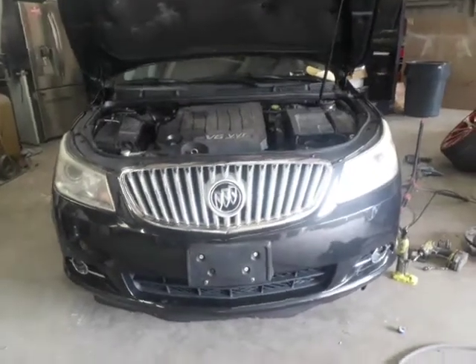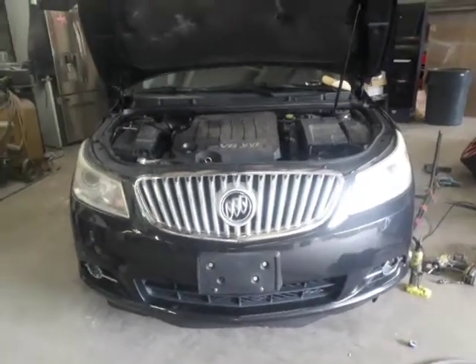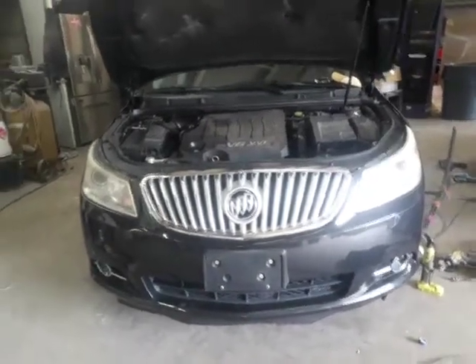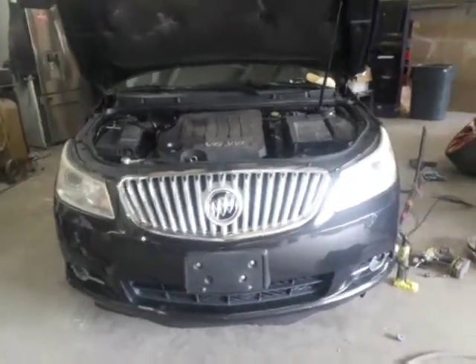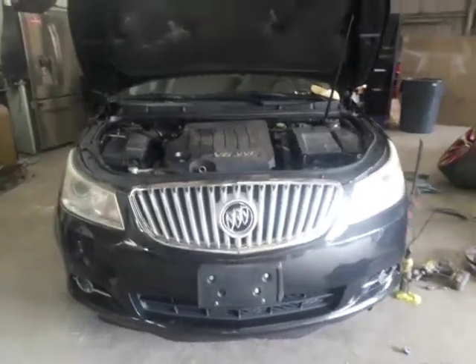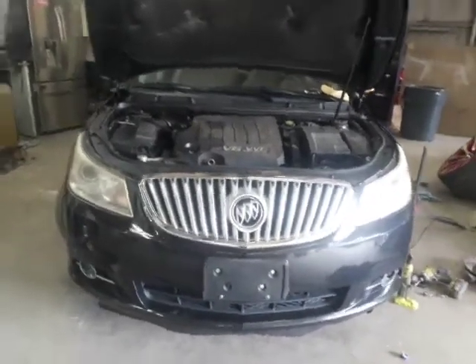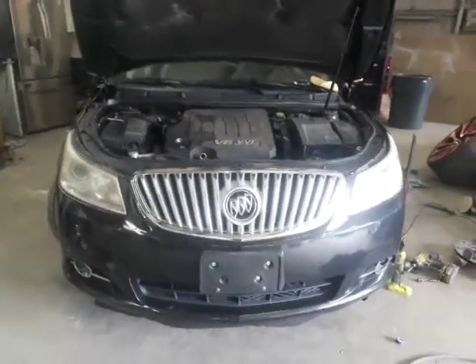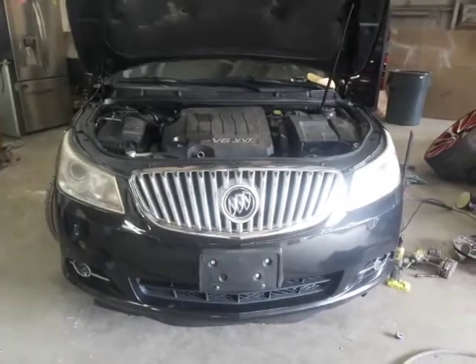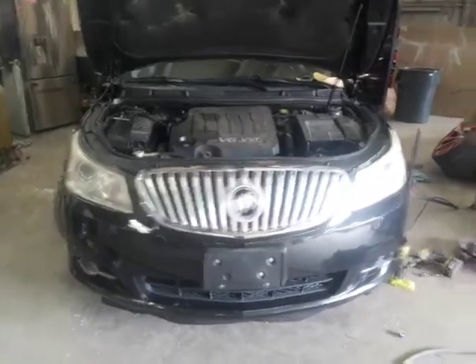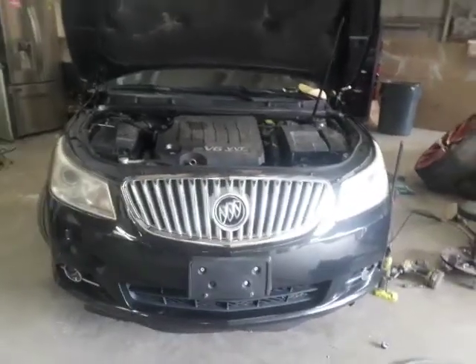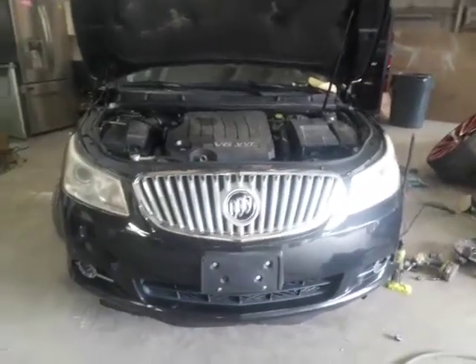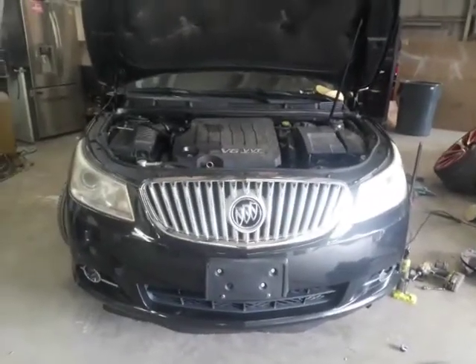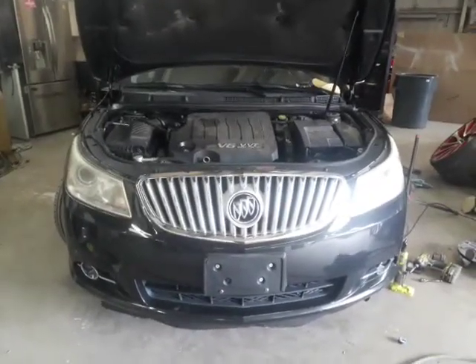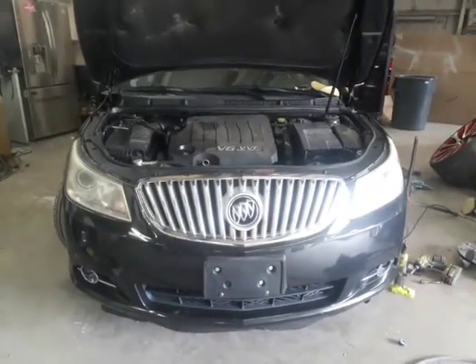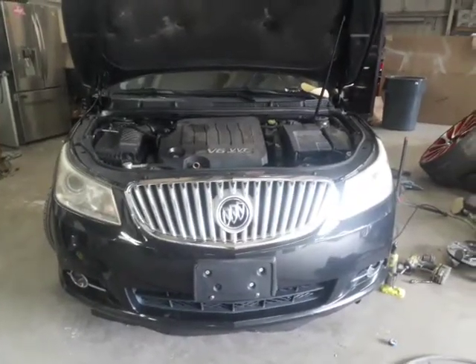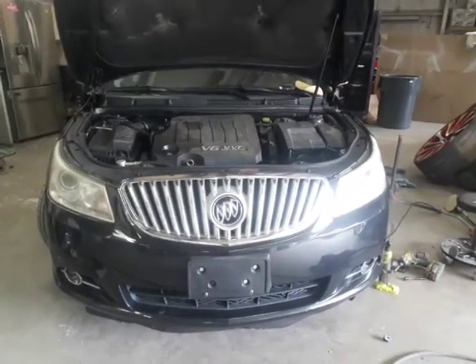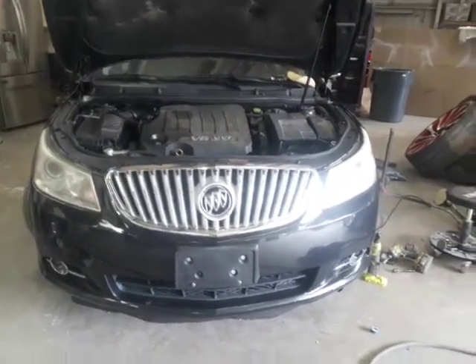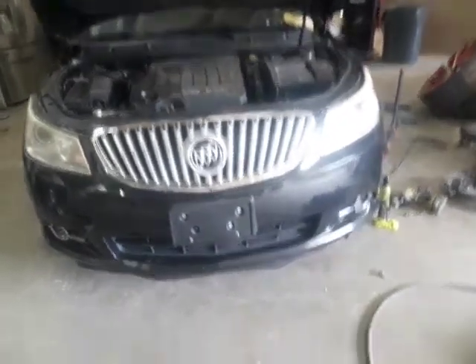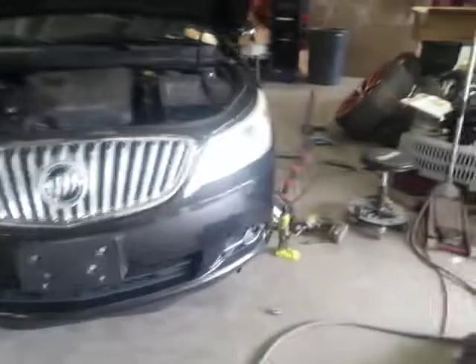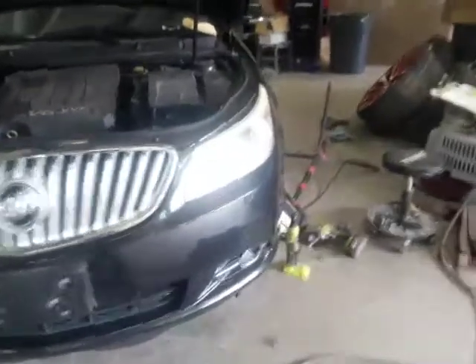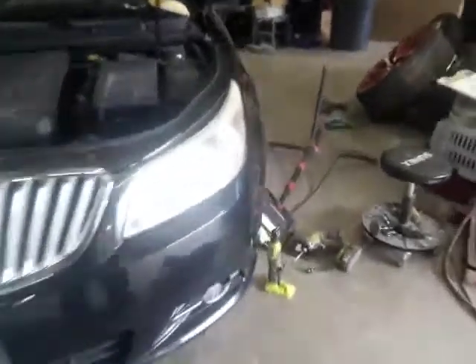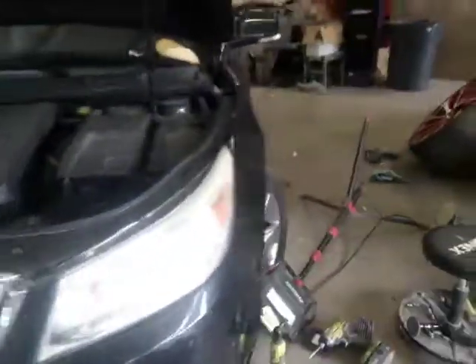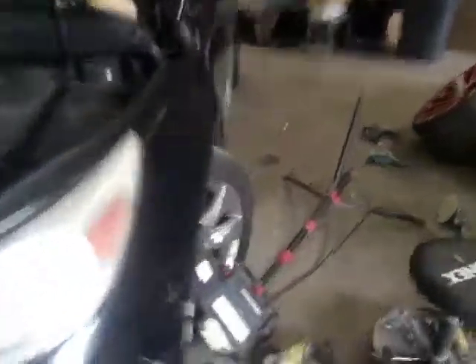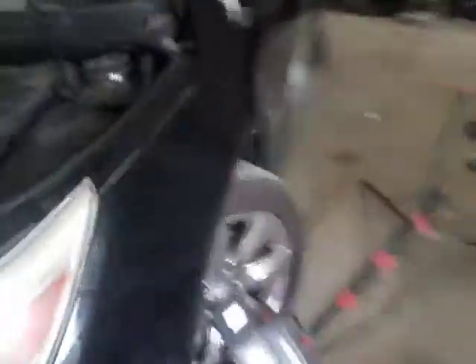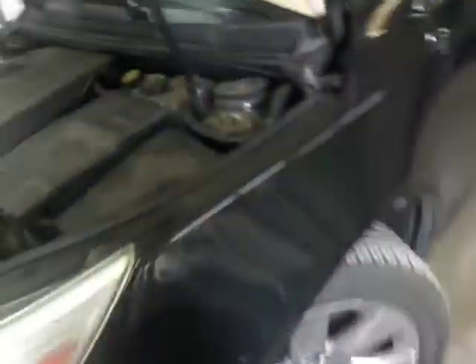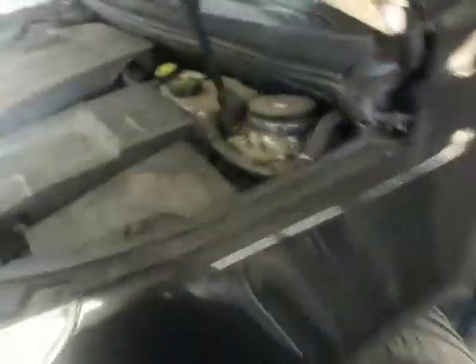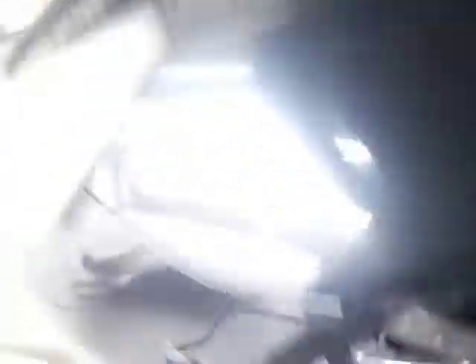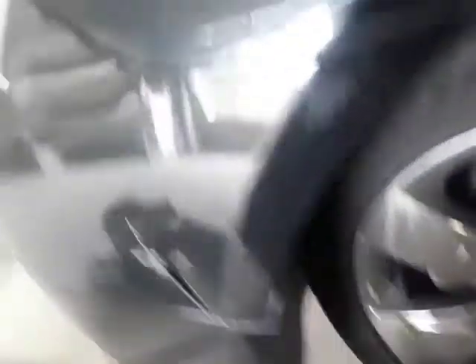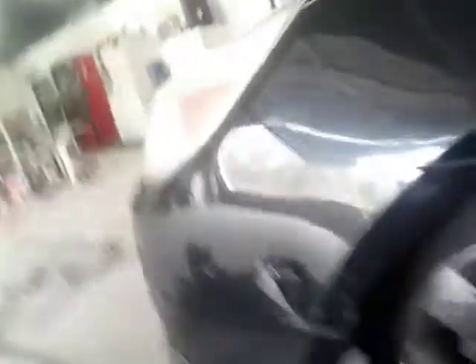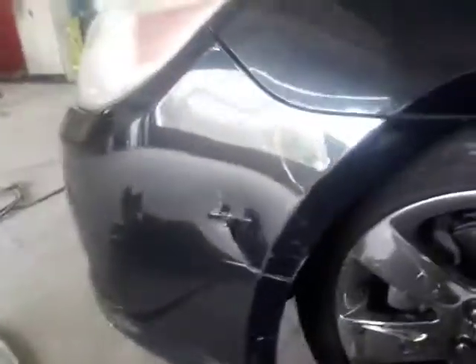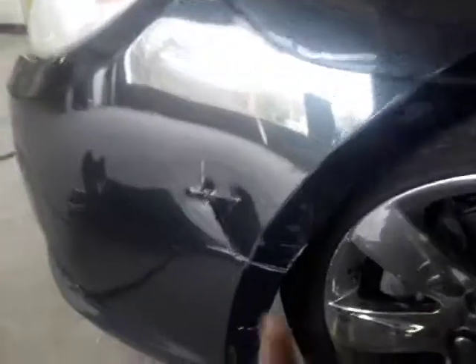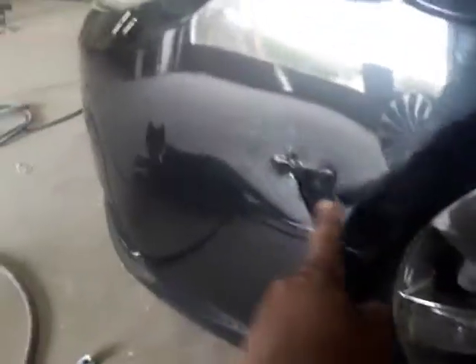Hey, this is Top Flight here again, showing you another video of how you take off a front bumper on a Buick LaCrosse. Starting with this side — the reason I'm taking this bumper off is because I have to fix this right here.